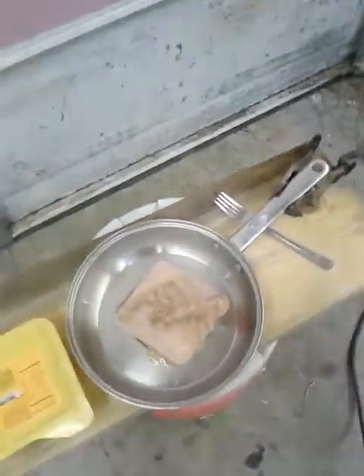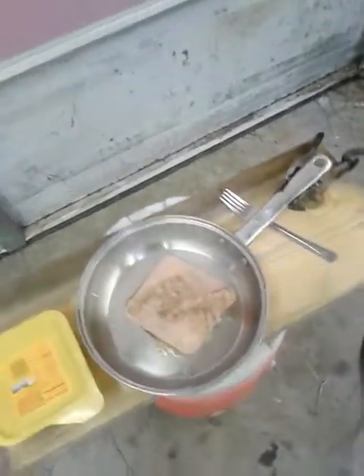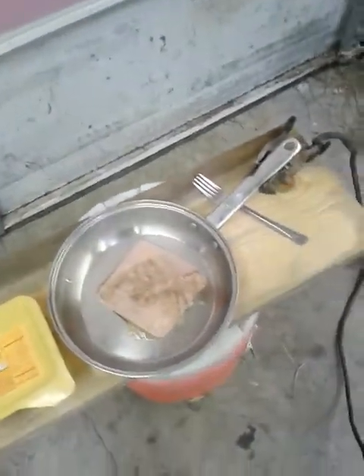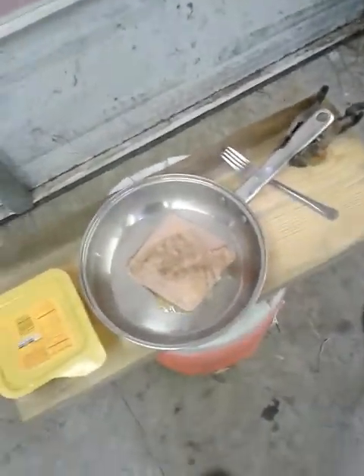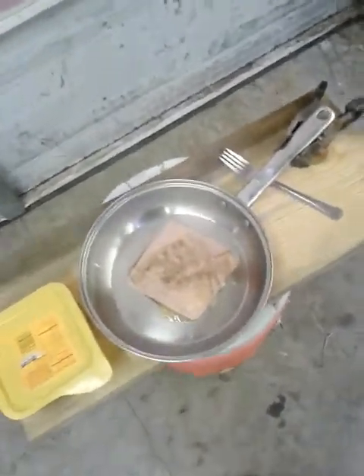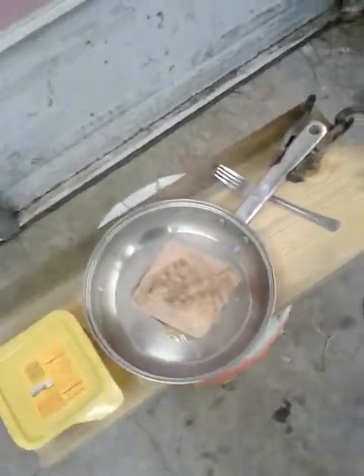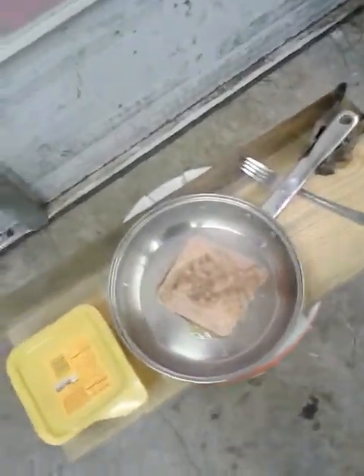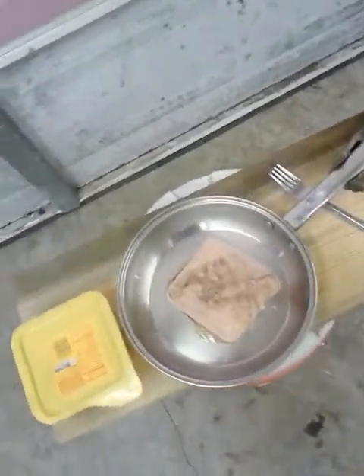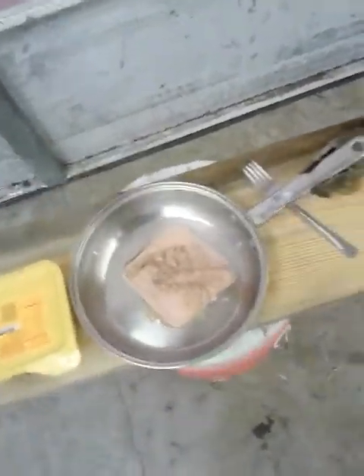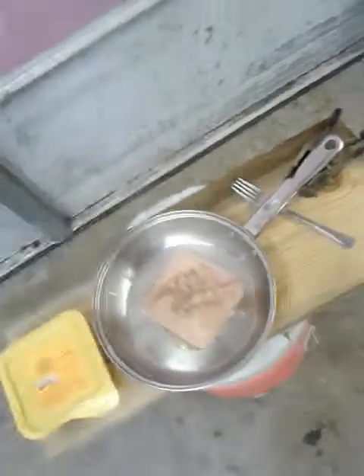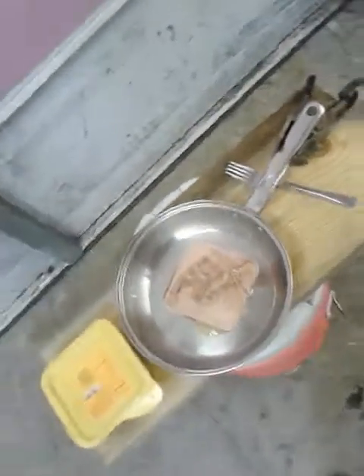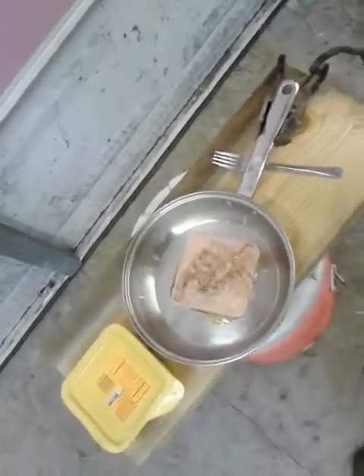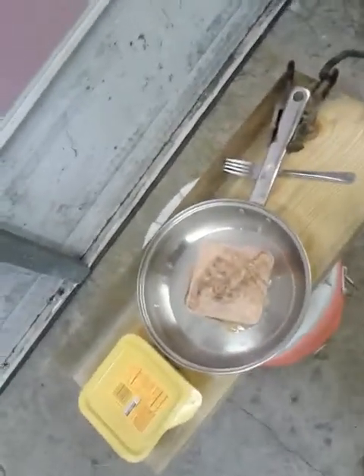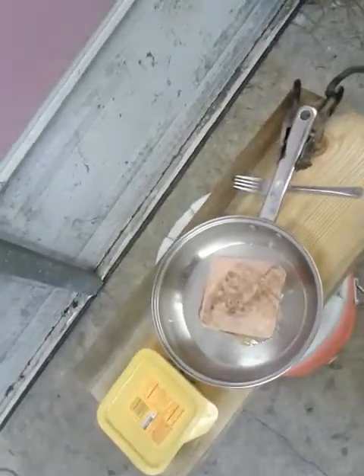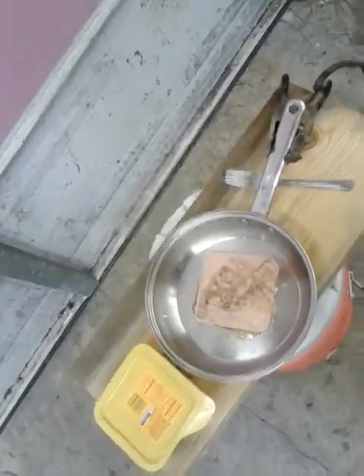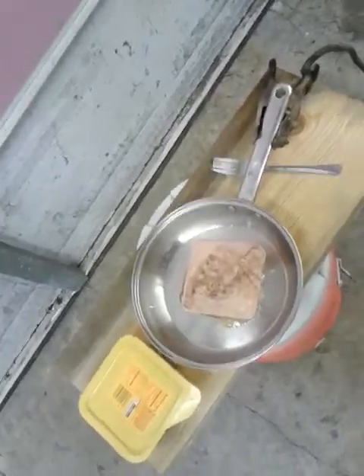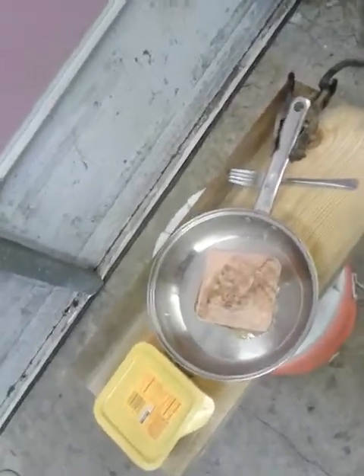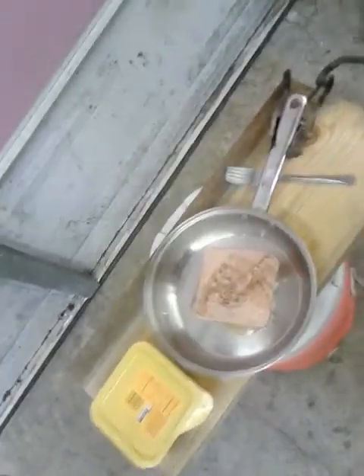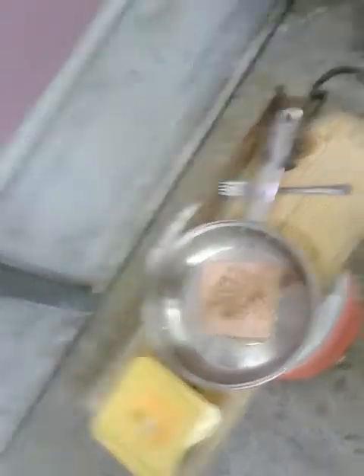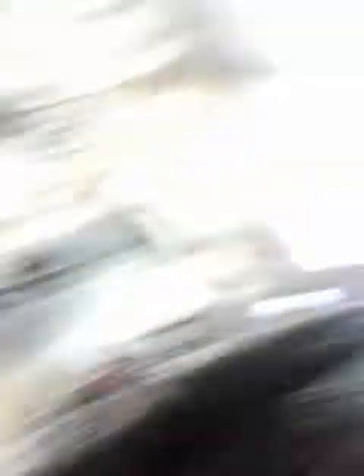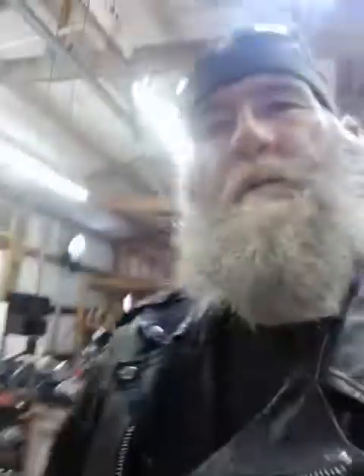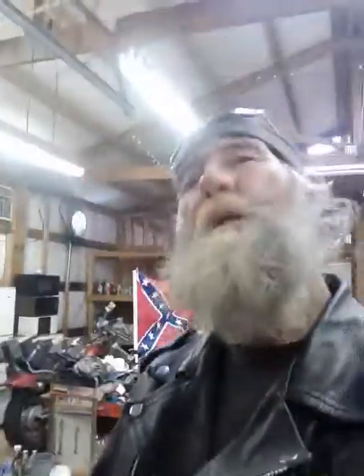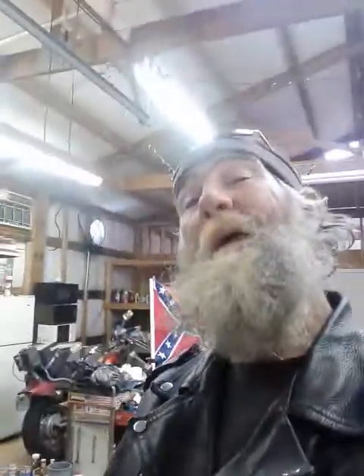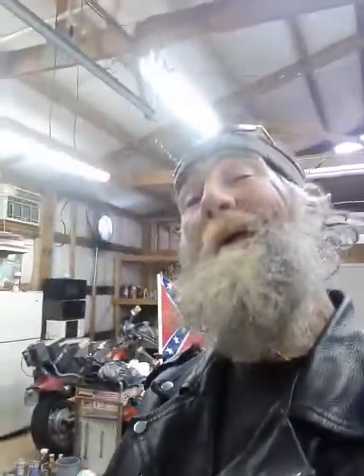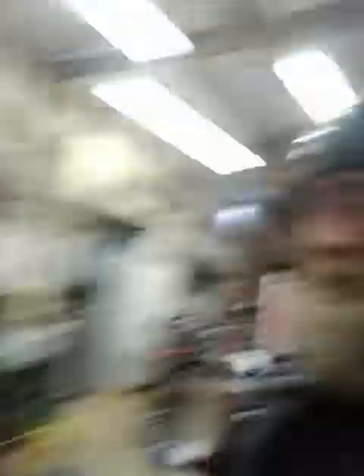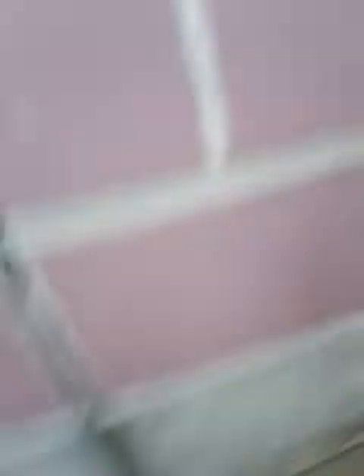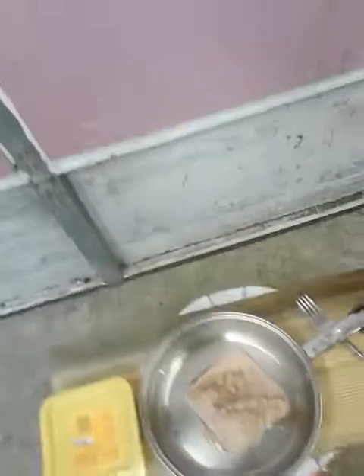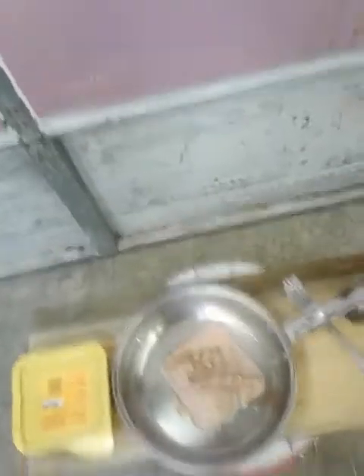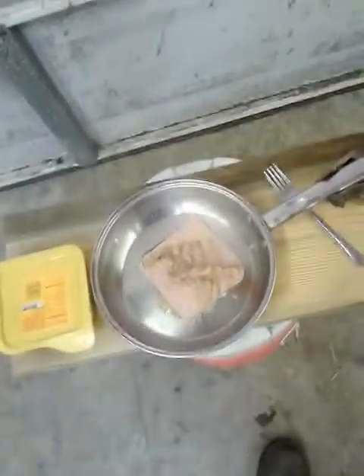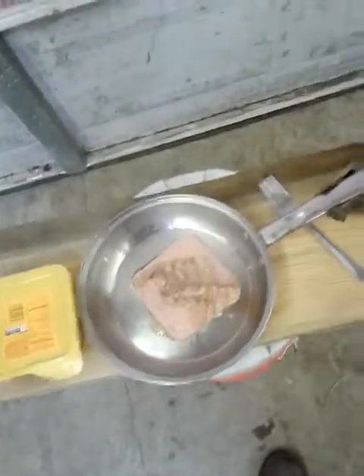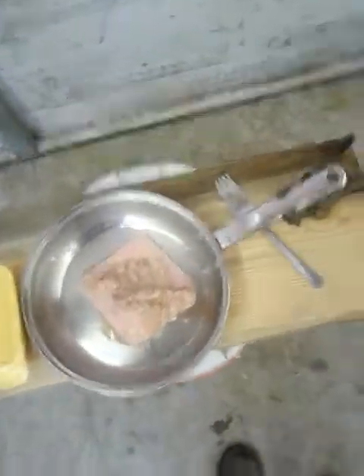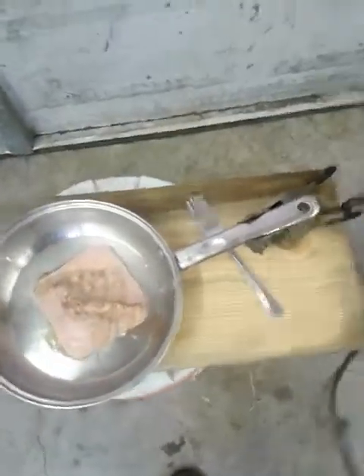Hope y'all enjoy this one. This is Warren — another one of my crazy redneck ideas. Gonna catch y'all later. Hope you enjoy.